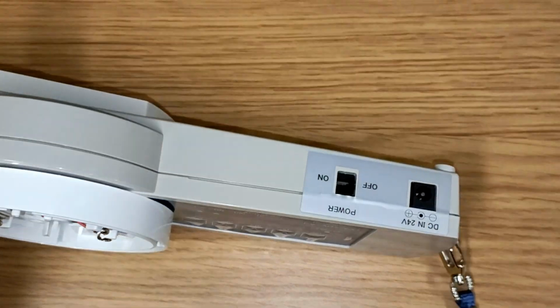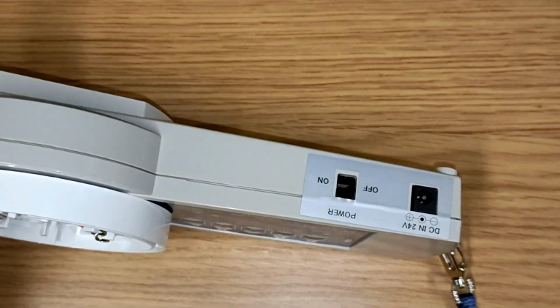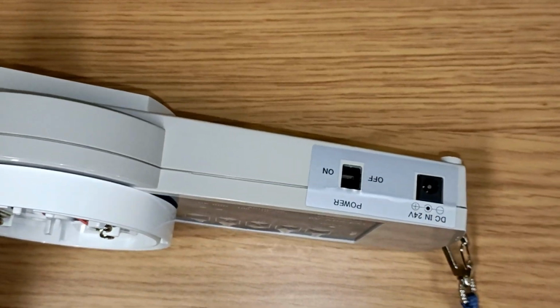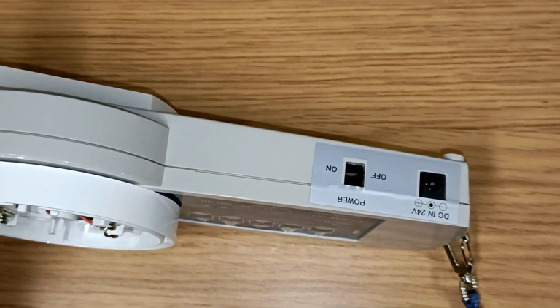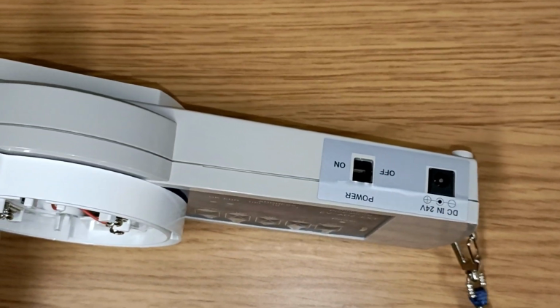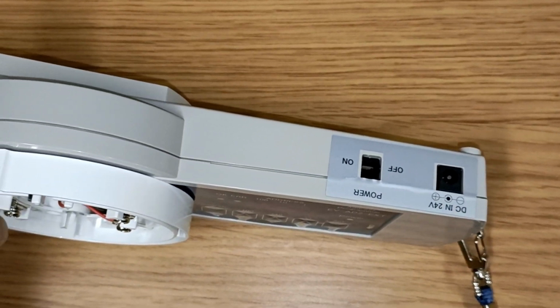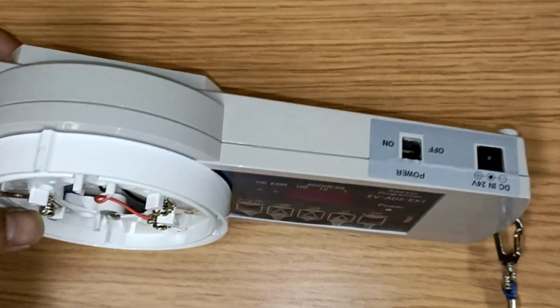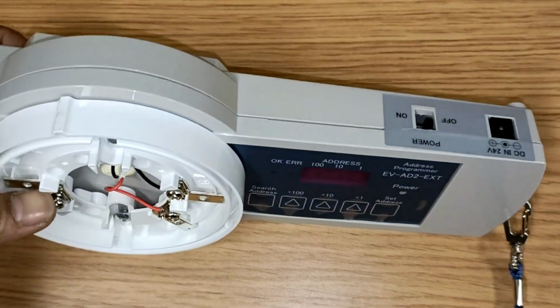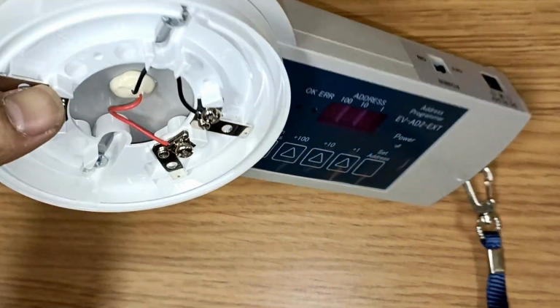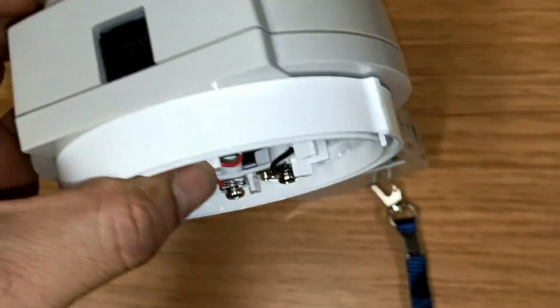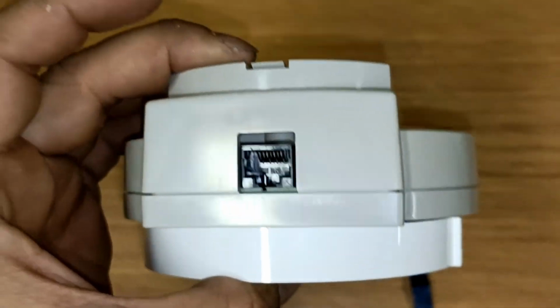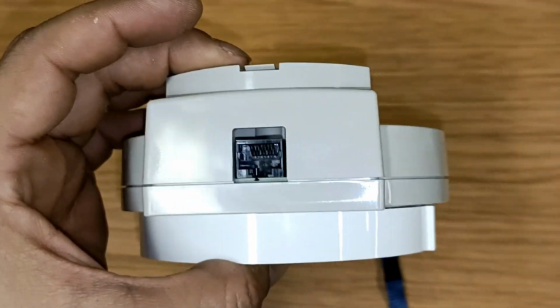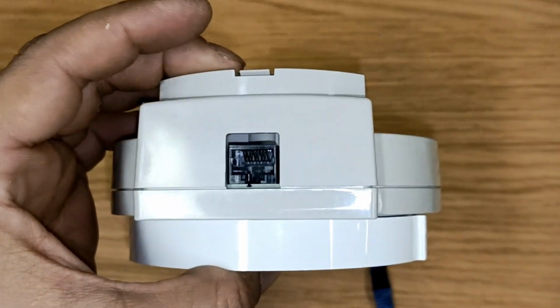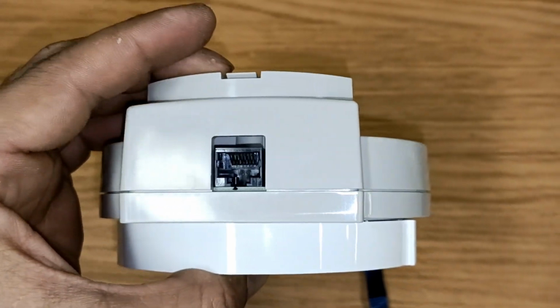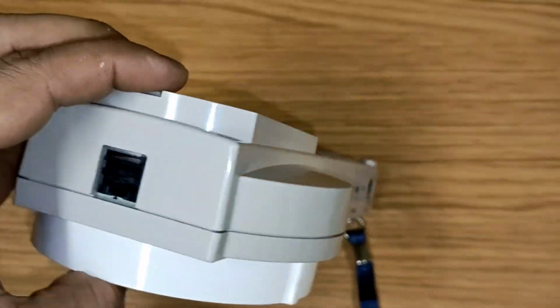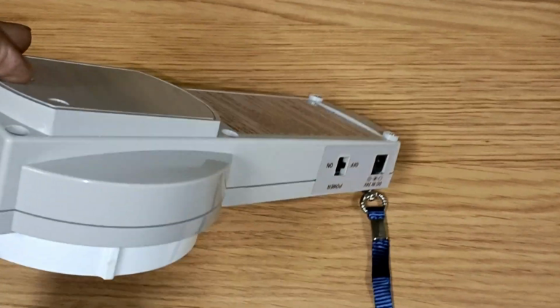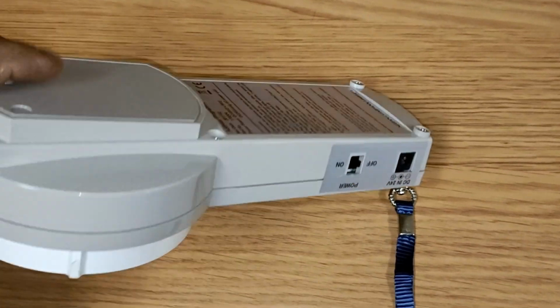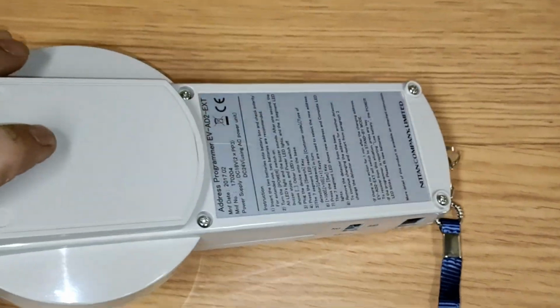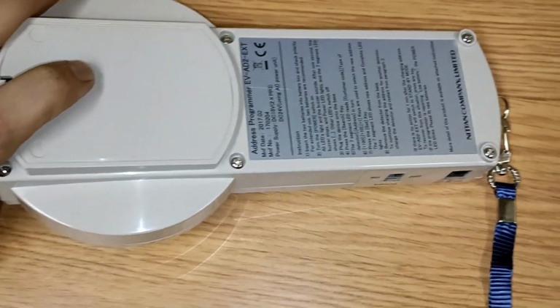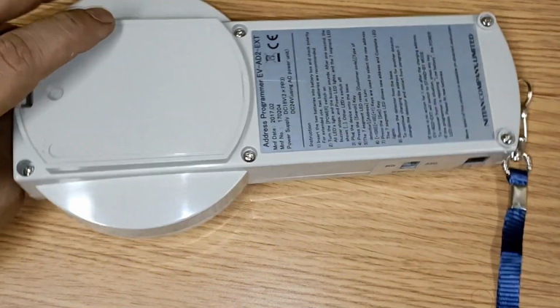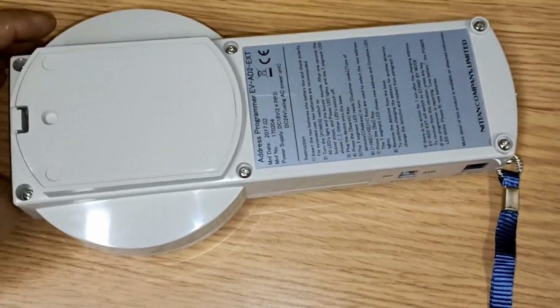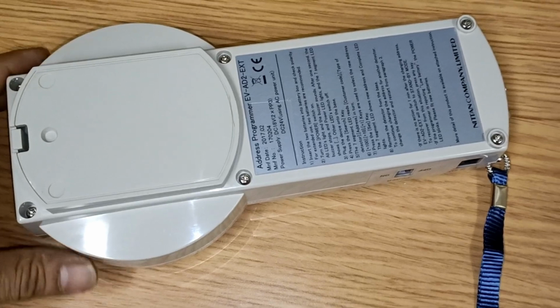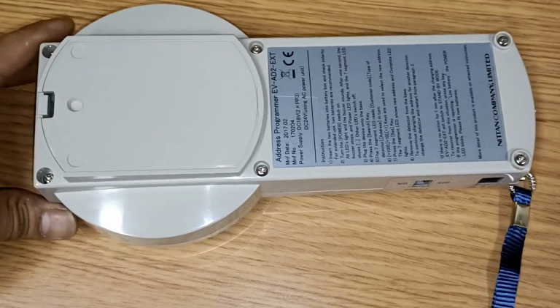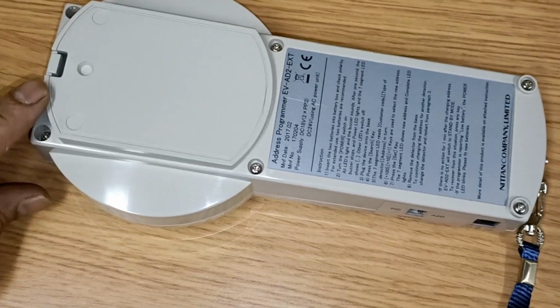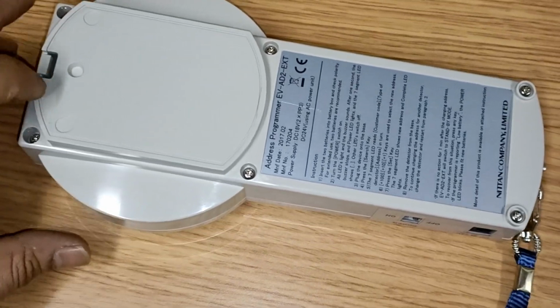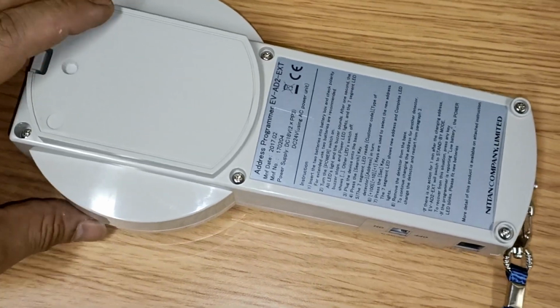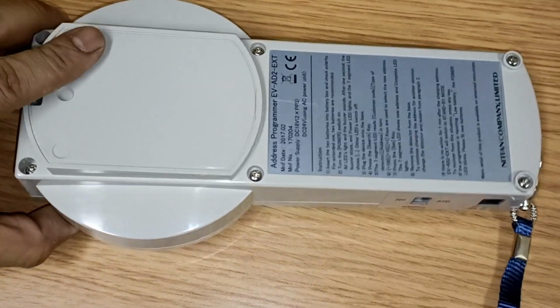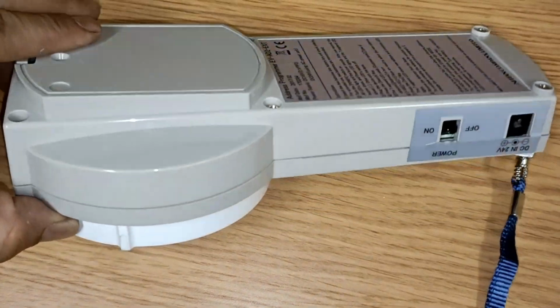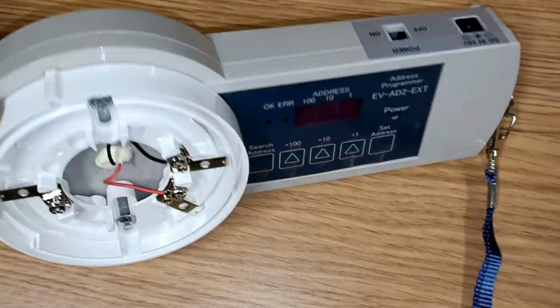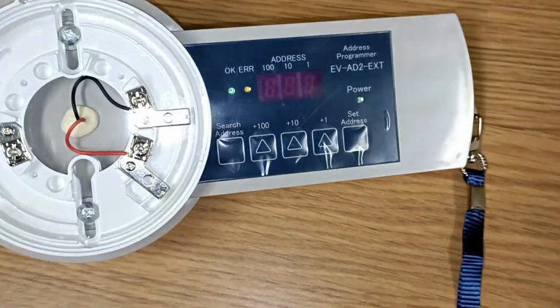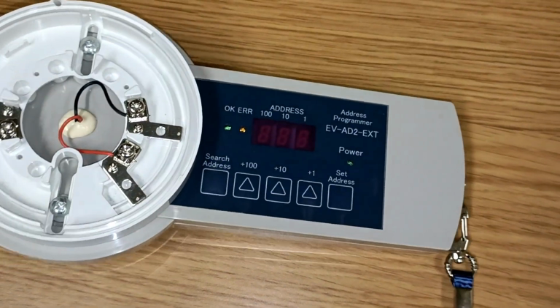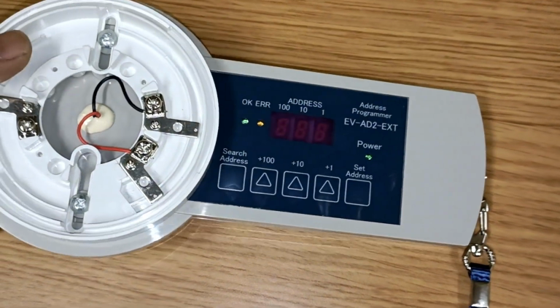This is the on/off switch of the address programmer, and this is an RJ45 connector for connecting the module. Here is the battery for this programmer — 9 volt DC.